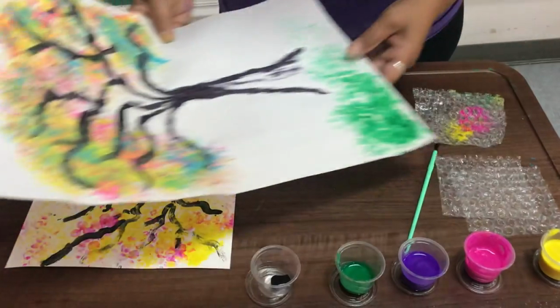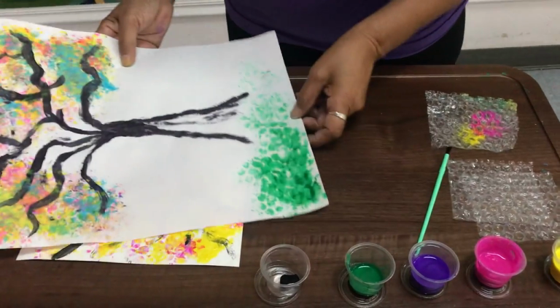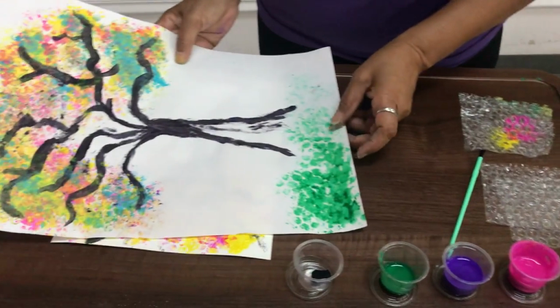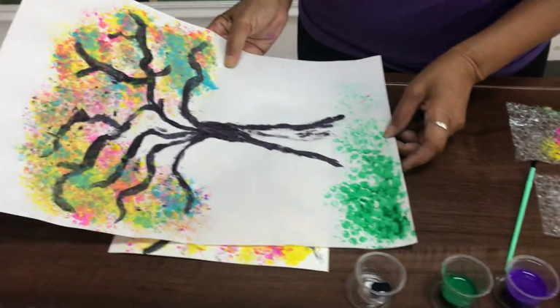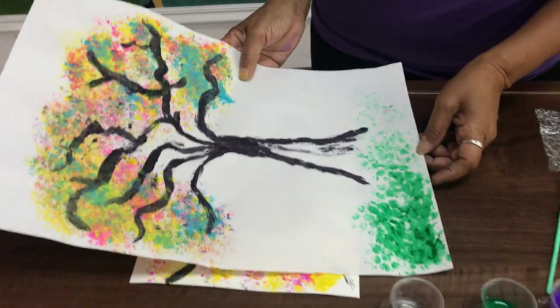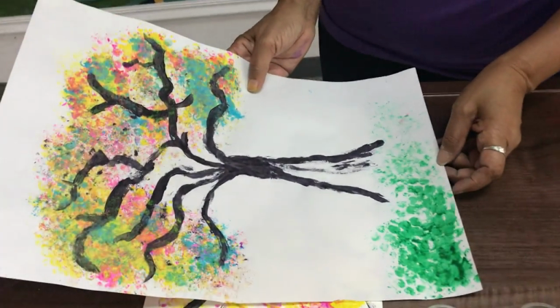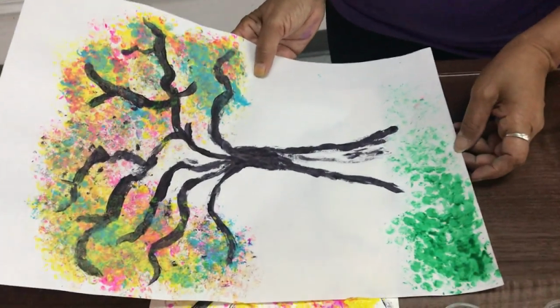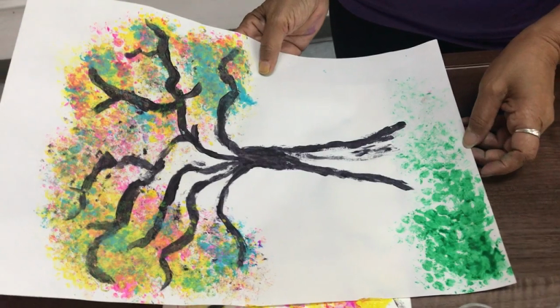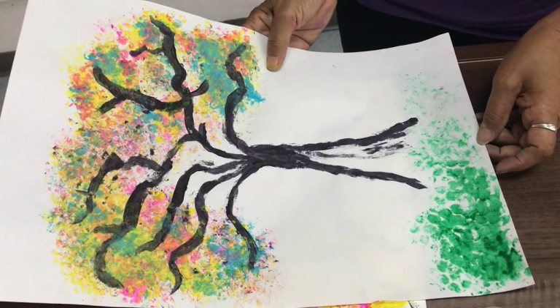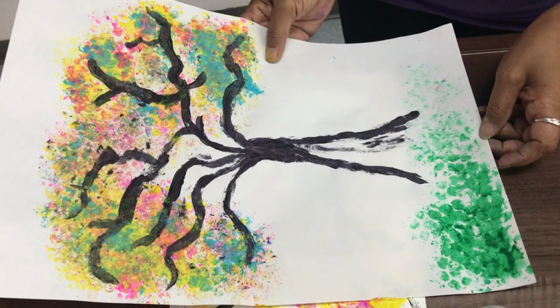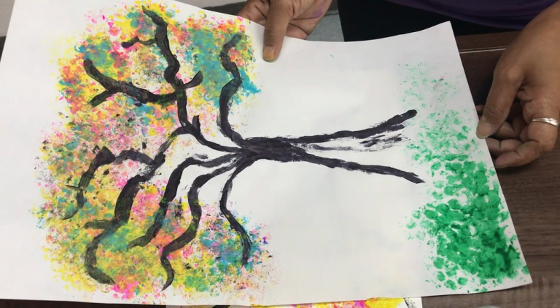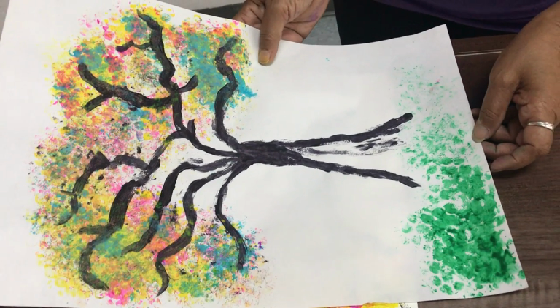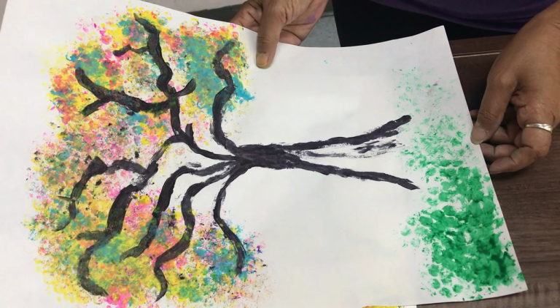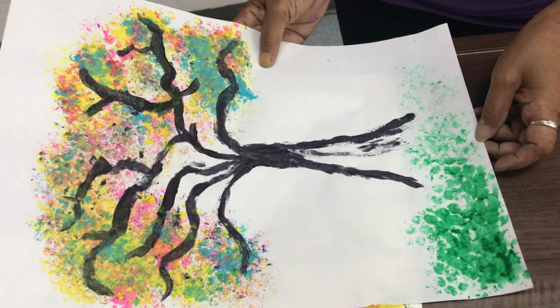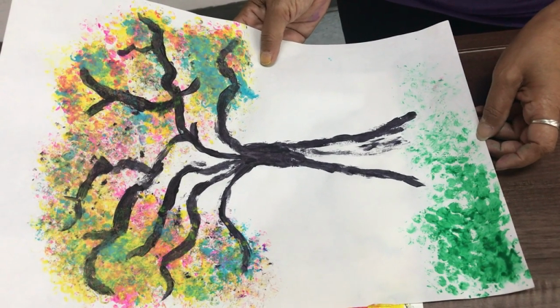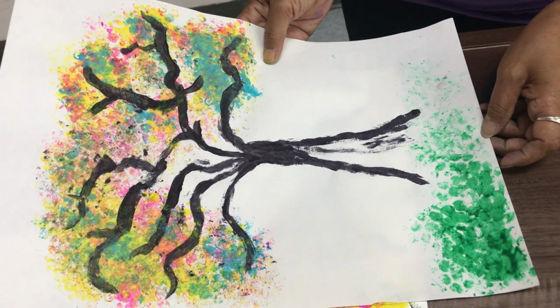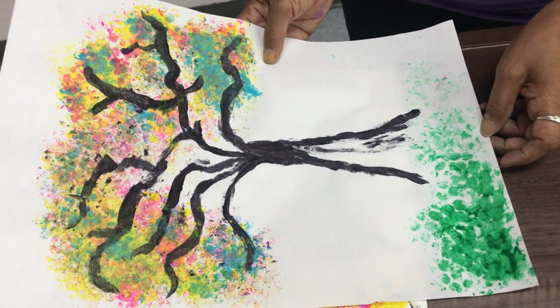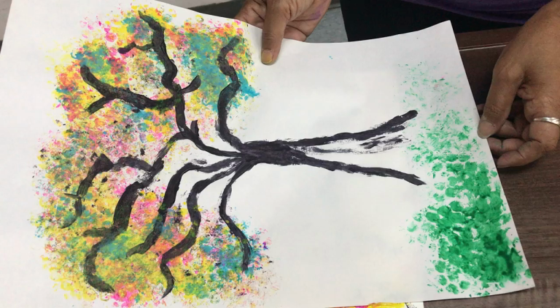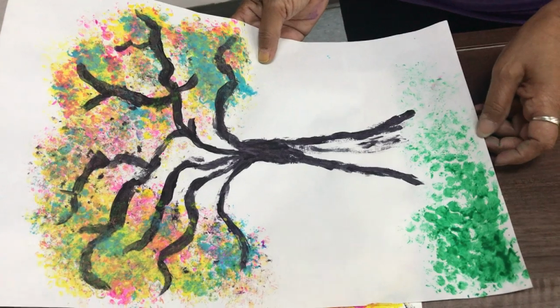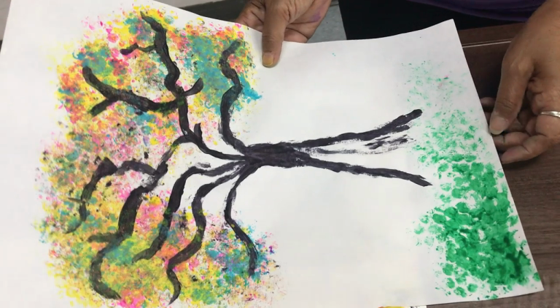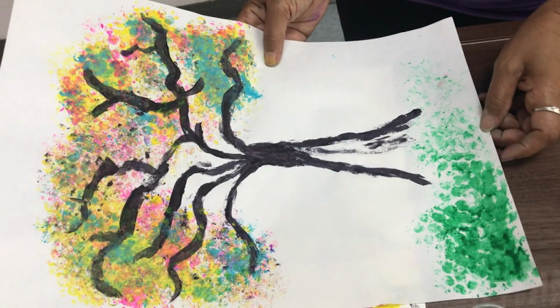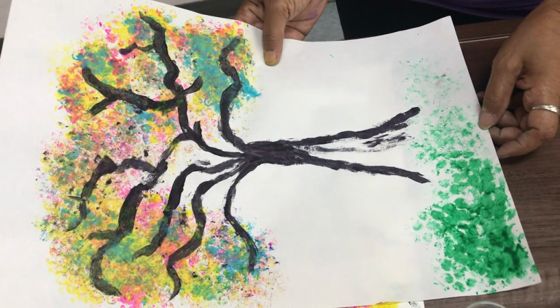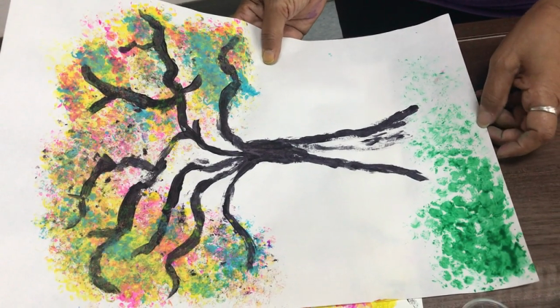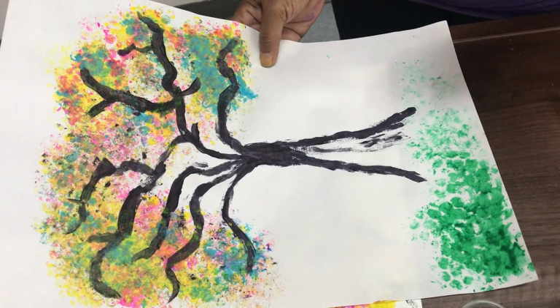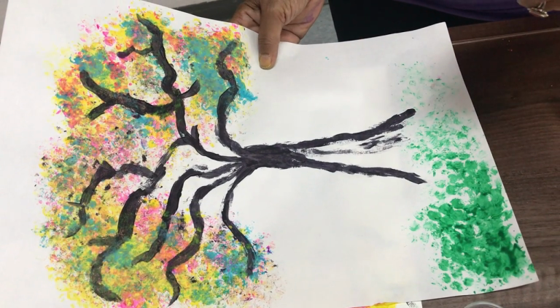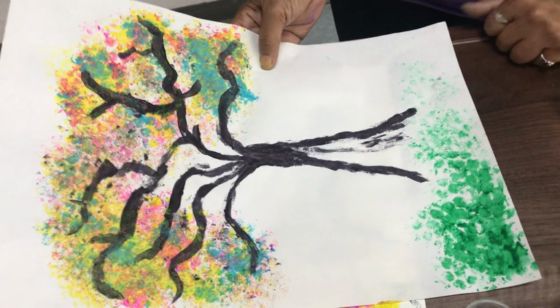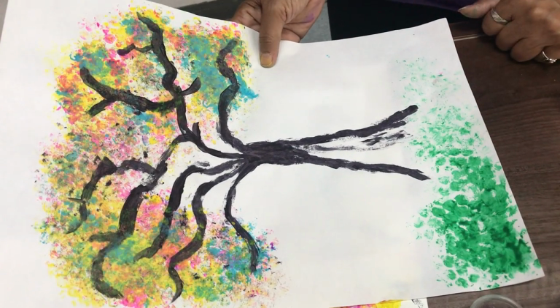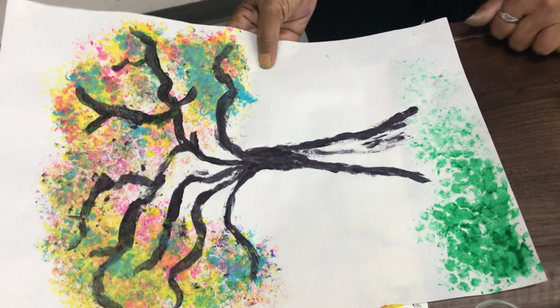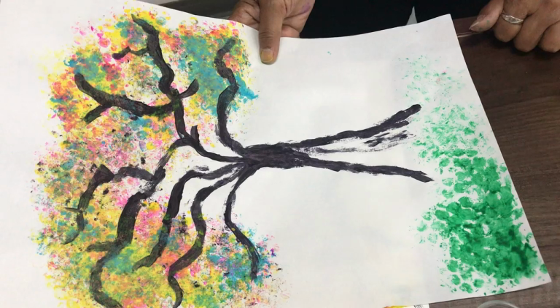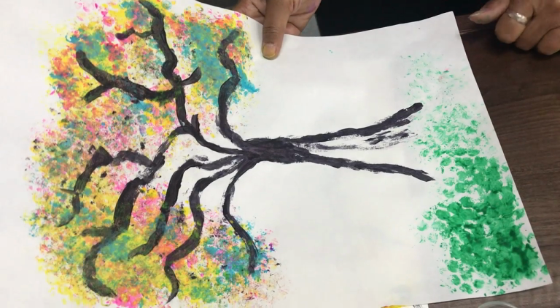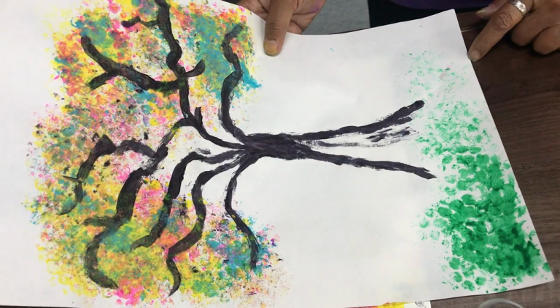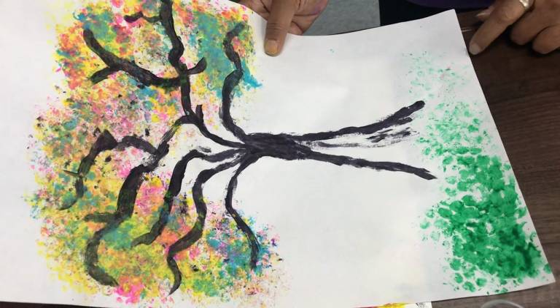So this is what your finished product would look like. Y así quedará nuestro árbol de burbujas. Thank you for watching our video and give us a thumbs up. Gracias por vernos y denos un thumbs up.